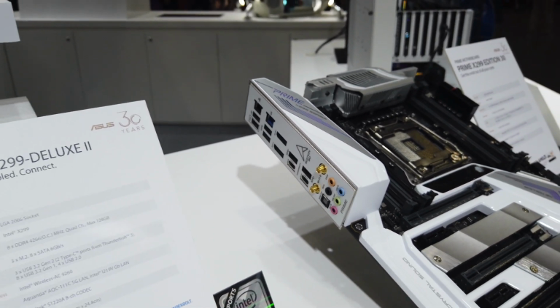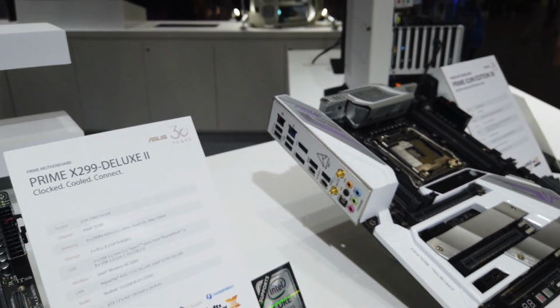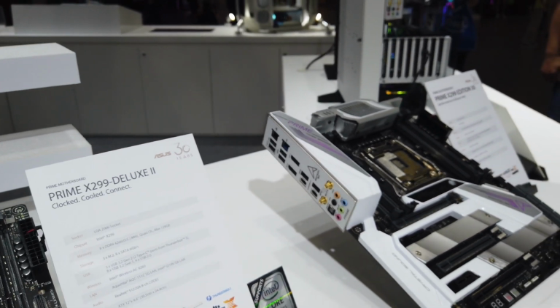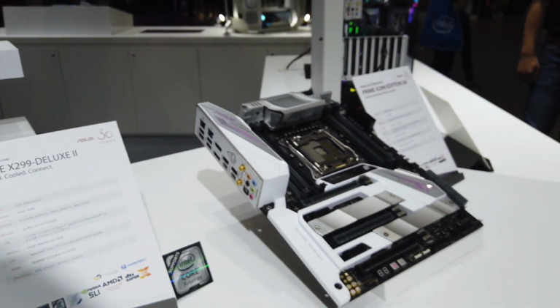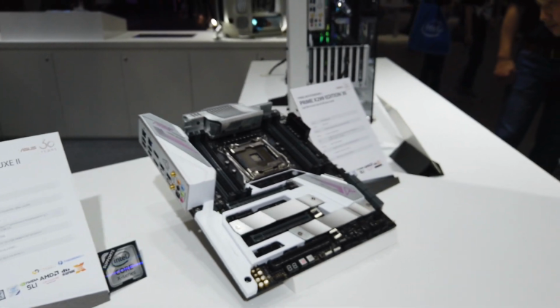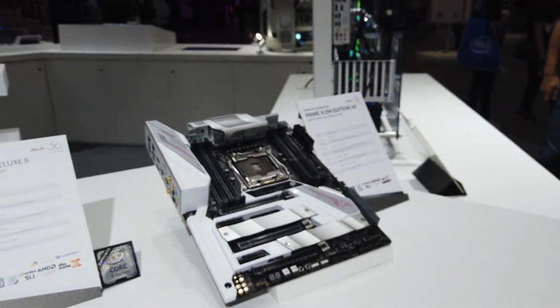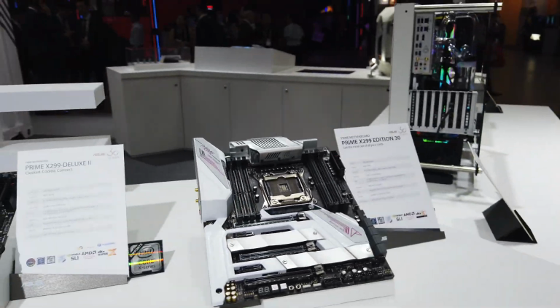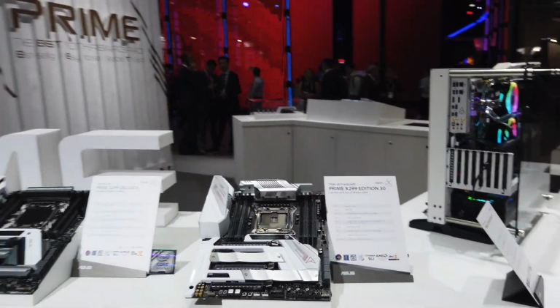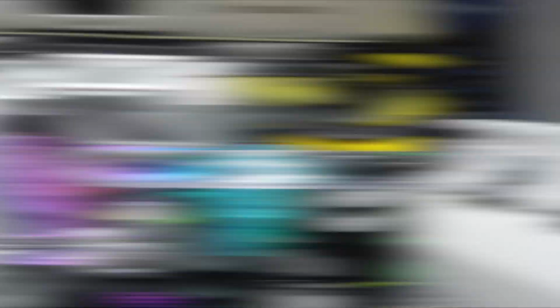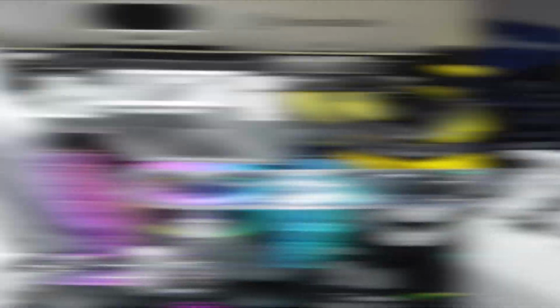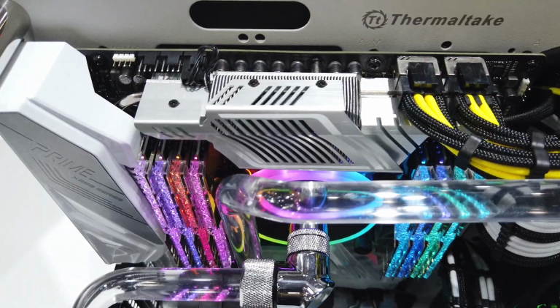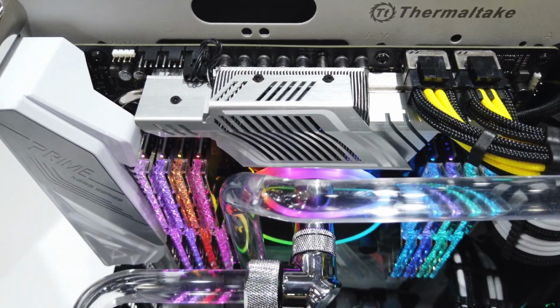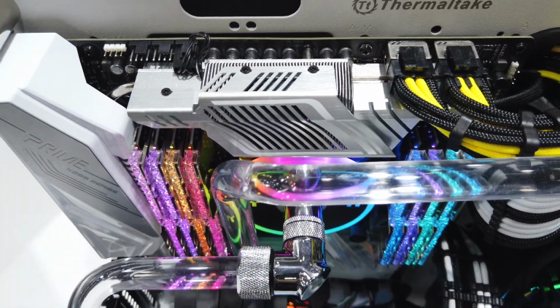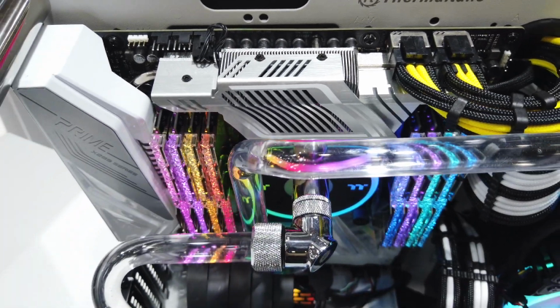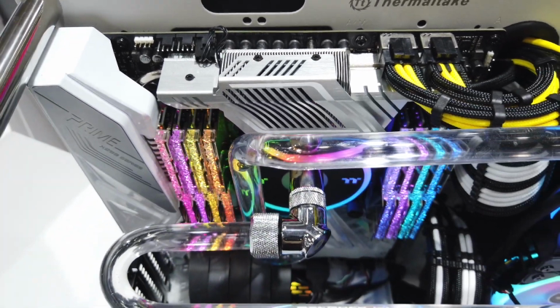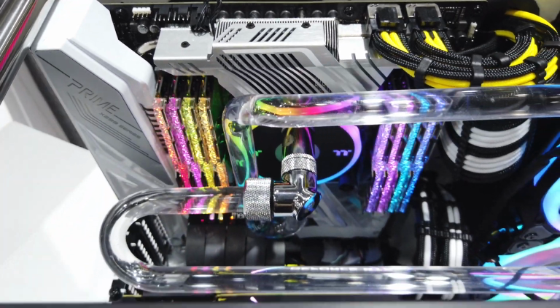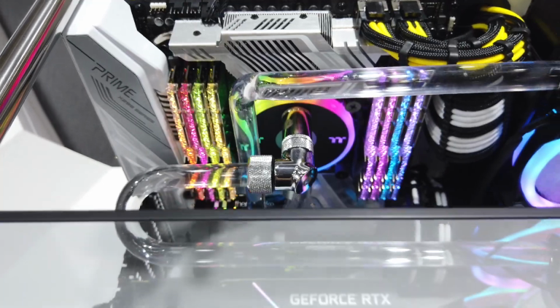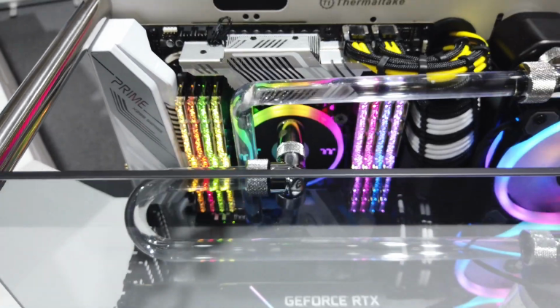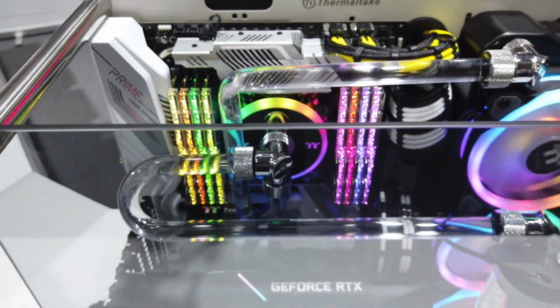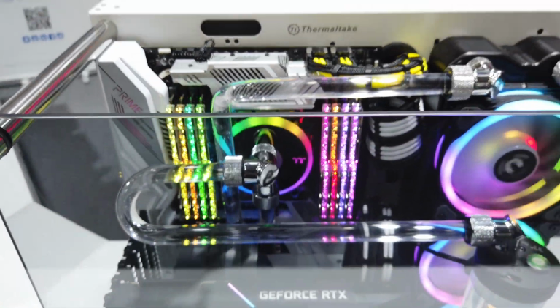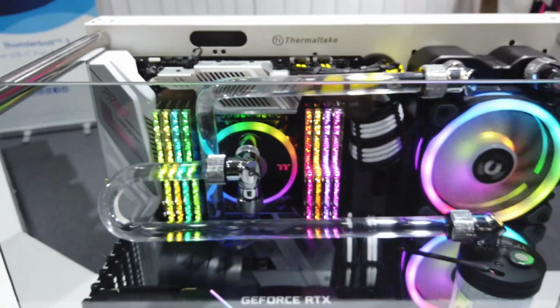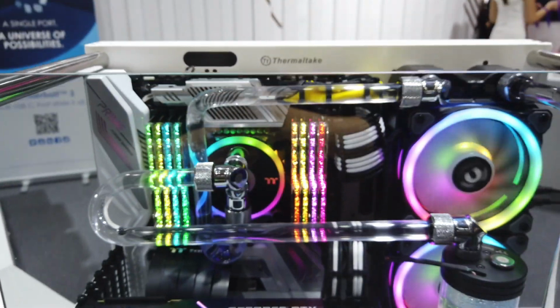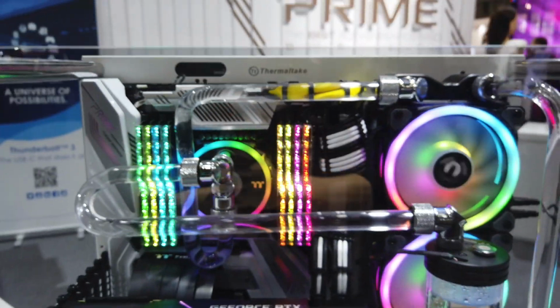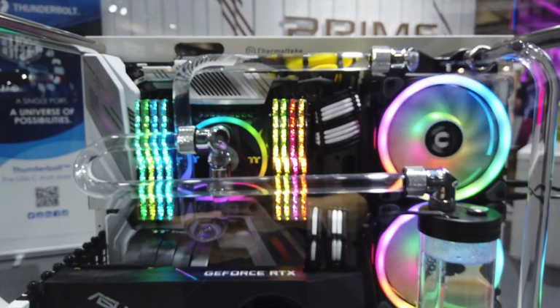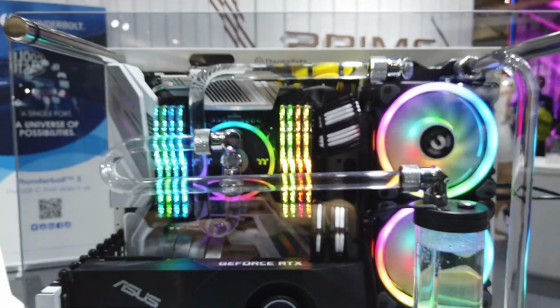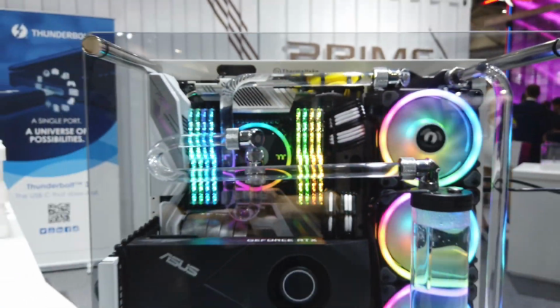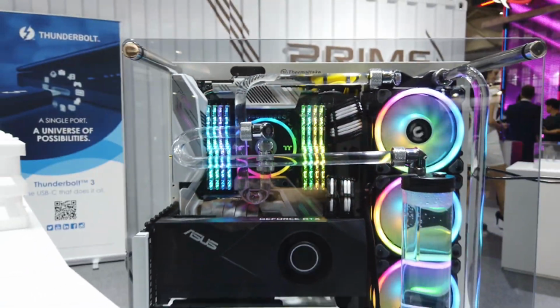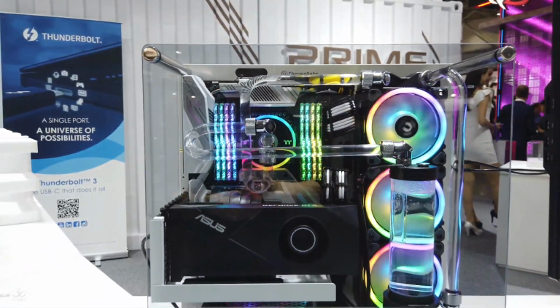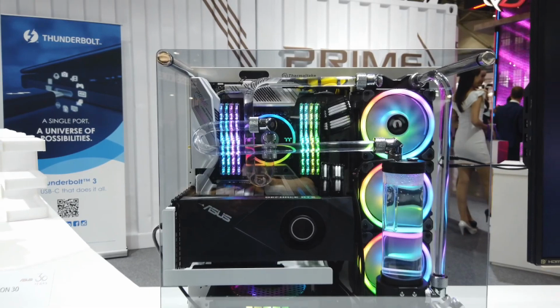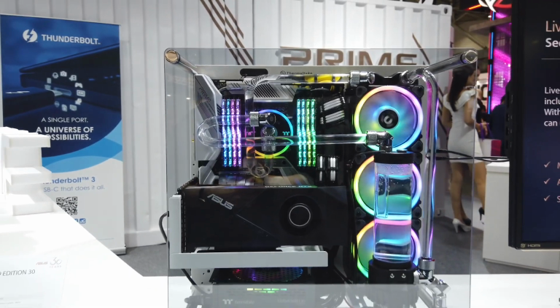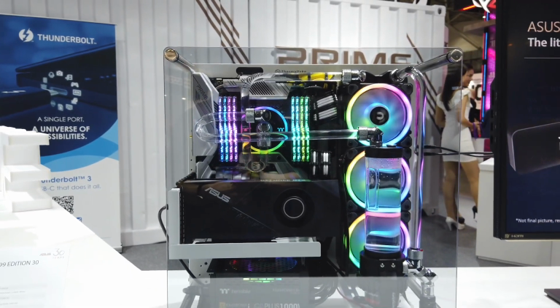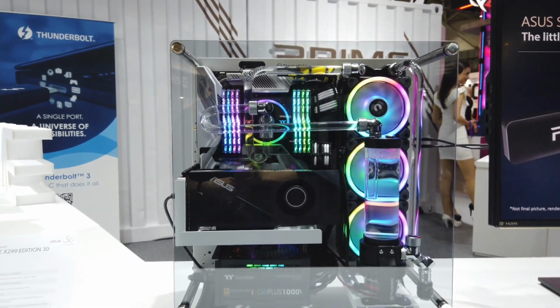Let's take a look at how they built this motherboard — they built it in the Thermaltake Core P3 and as you can see it's fully water-cooled for the CPU and it looks gorgeous.